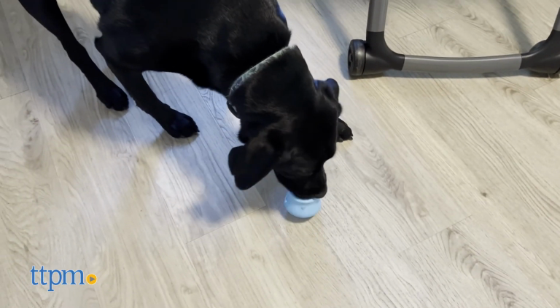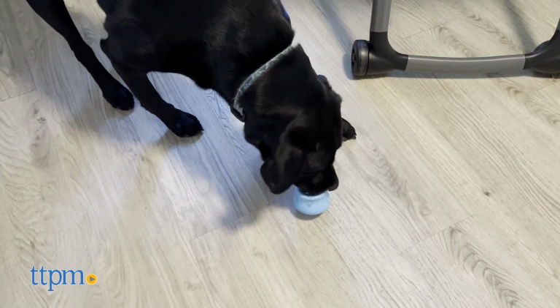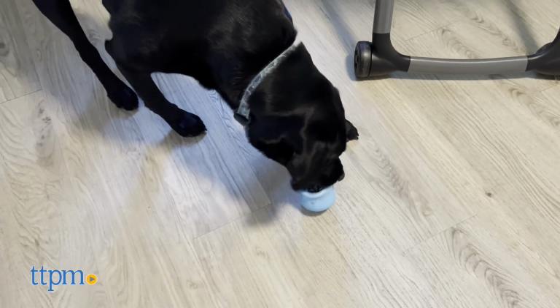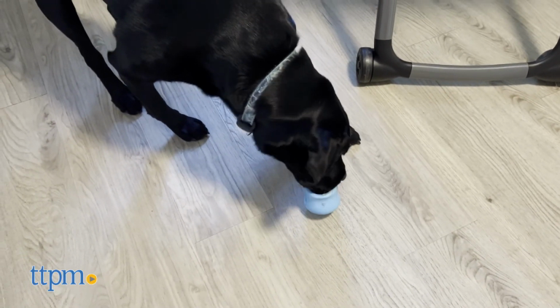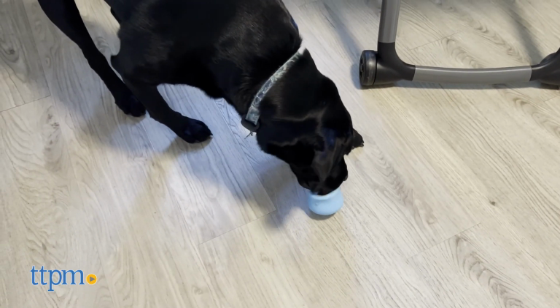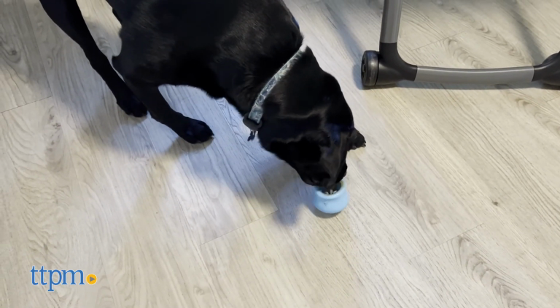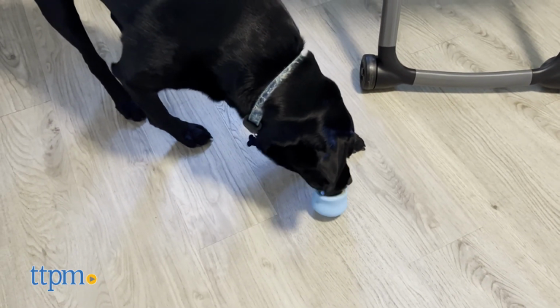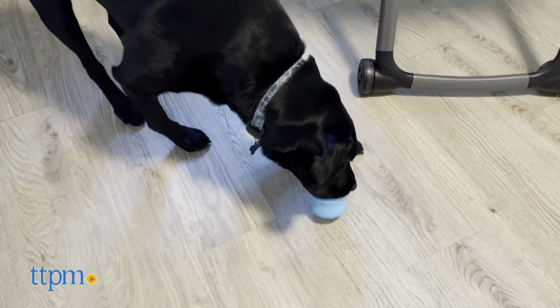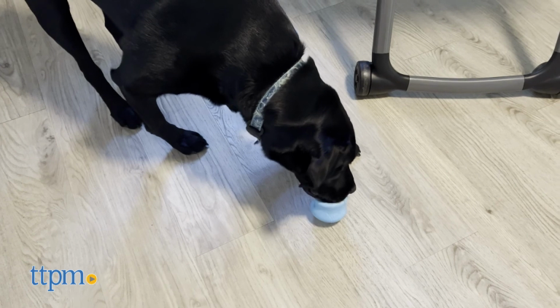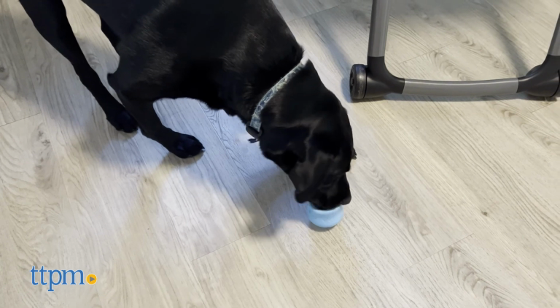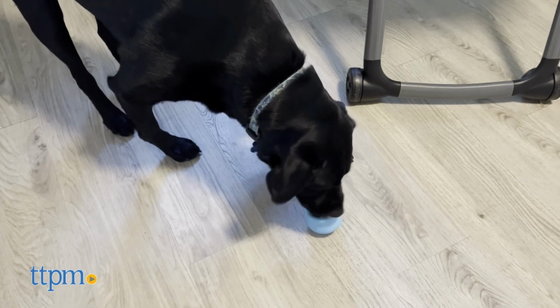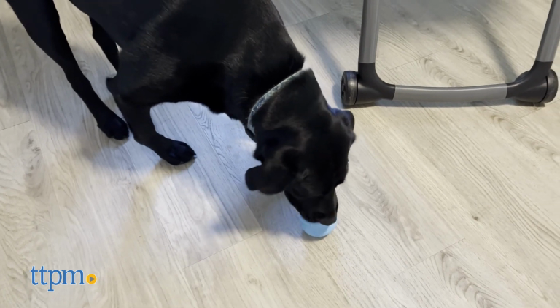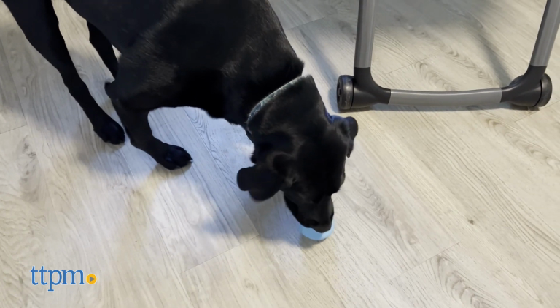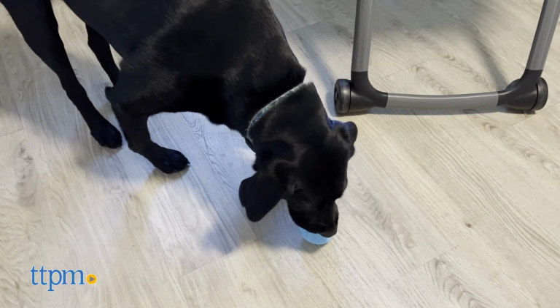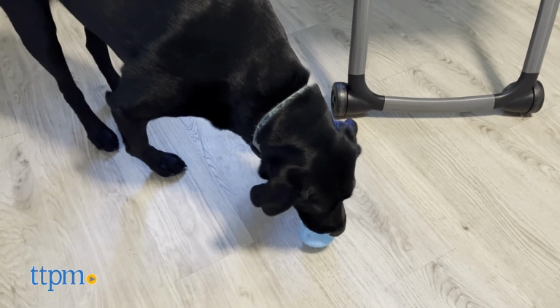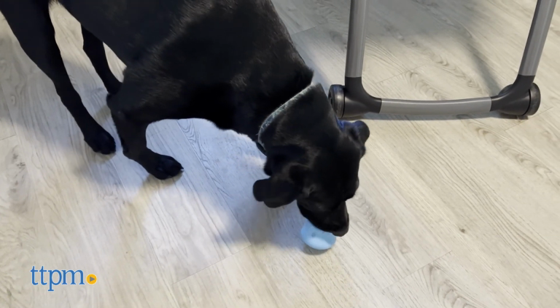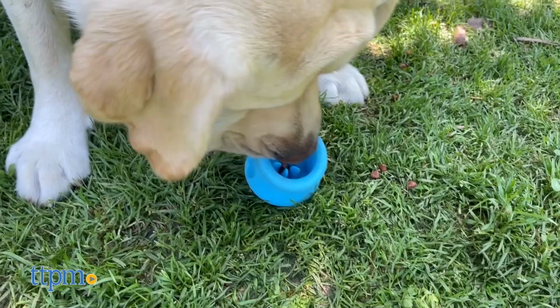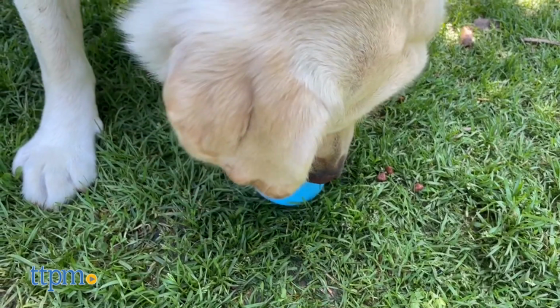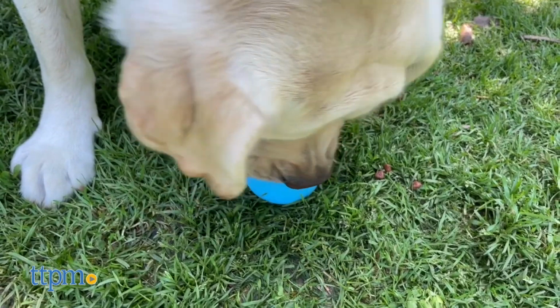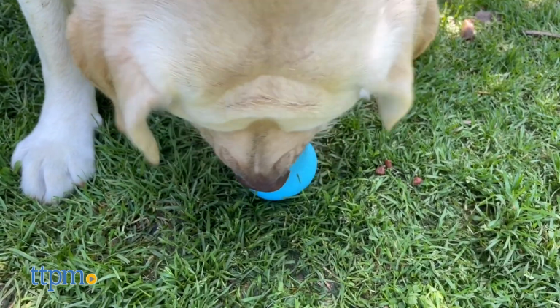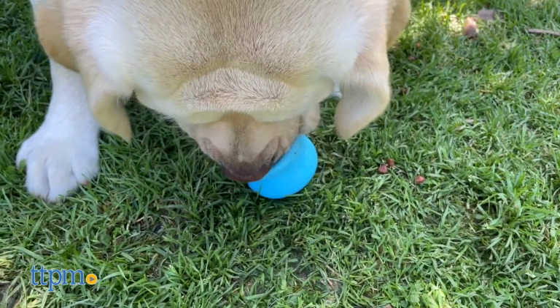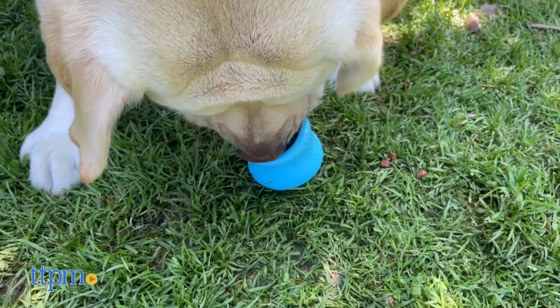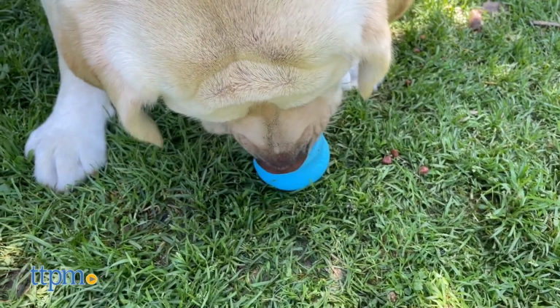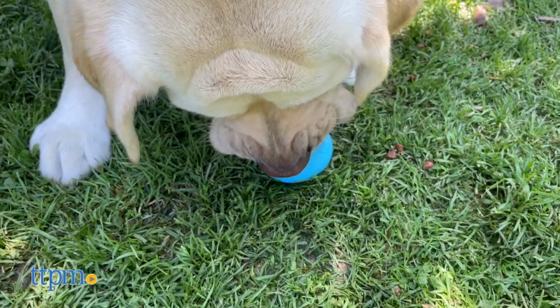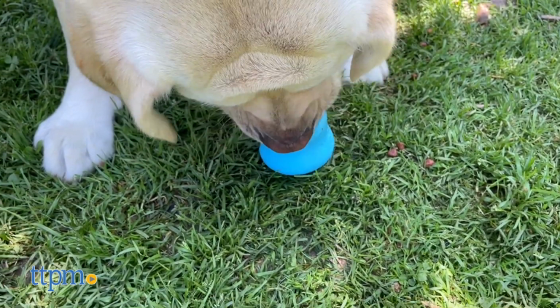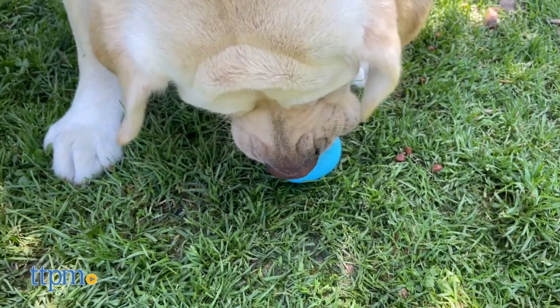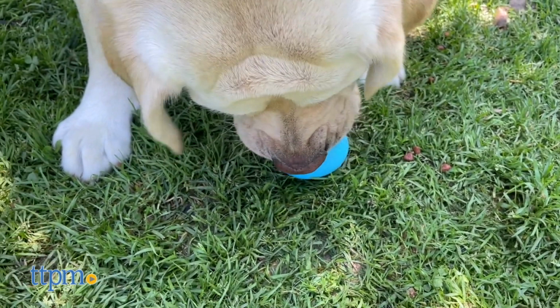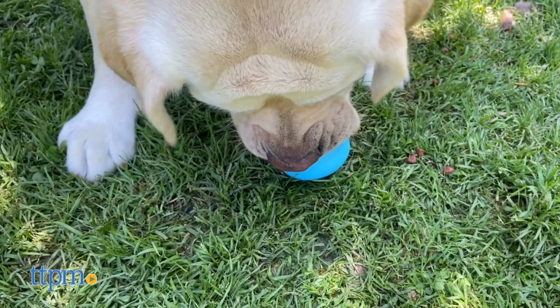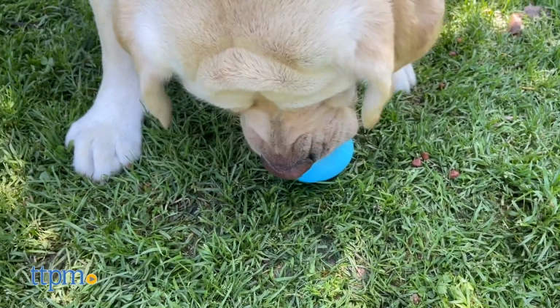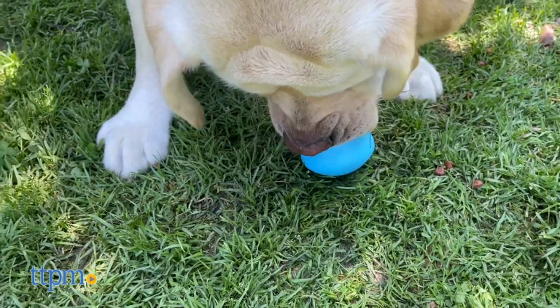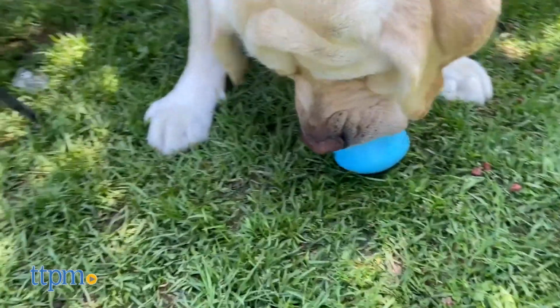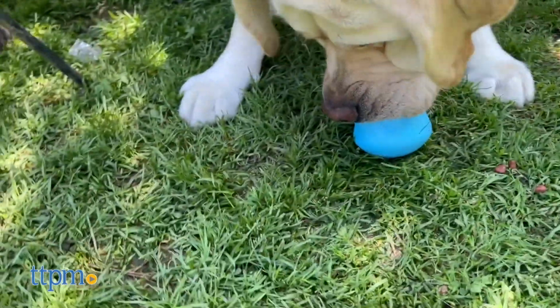After your dog is done, it's dishwasher safe. TTPM dogs George, Lexi, and Piper tried out the Westpaw Topple.